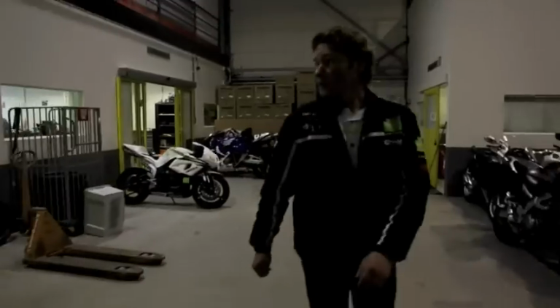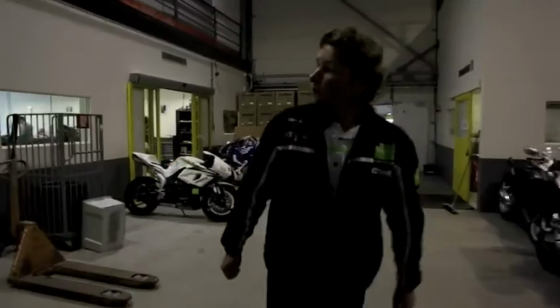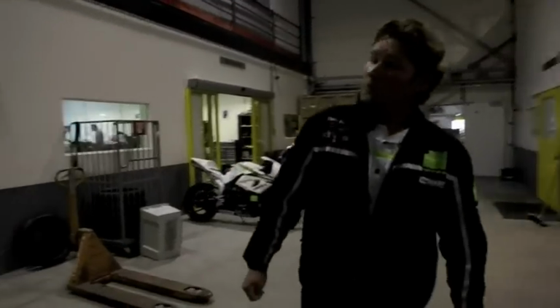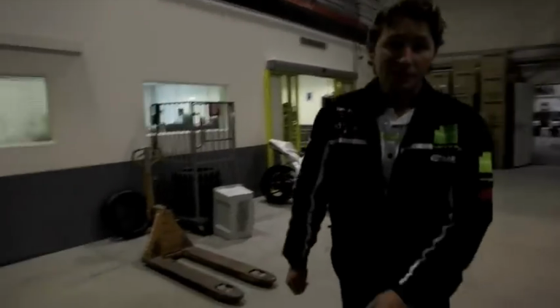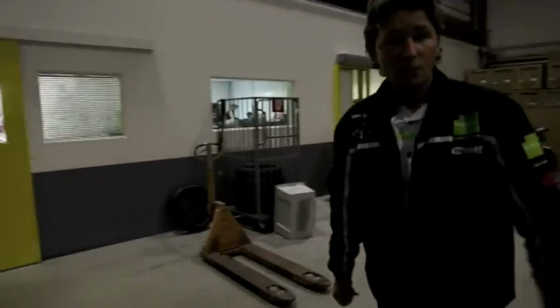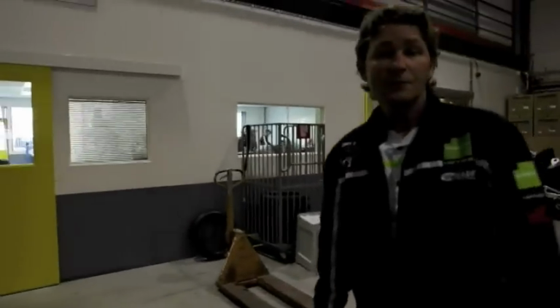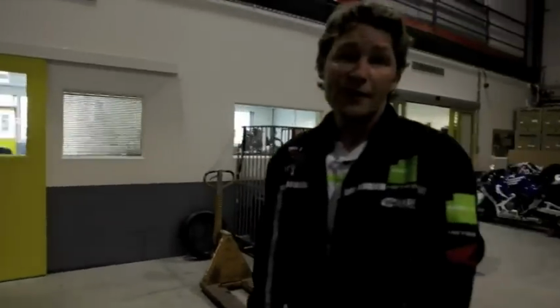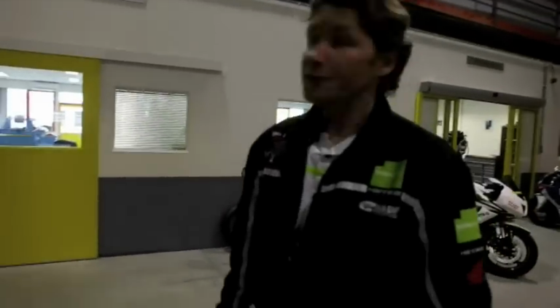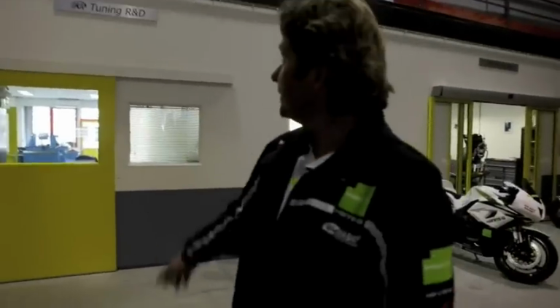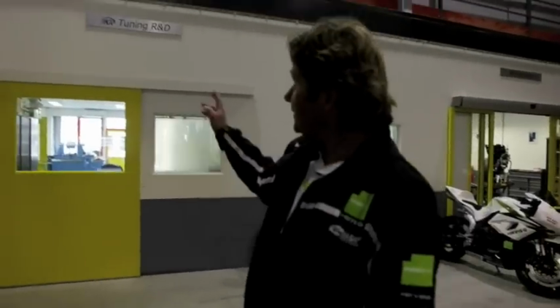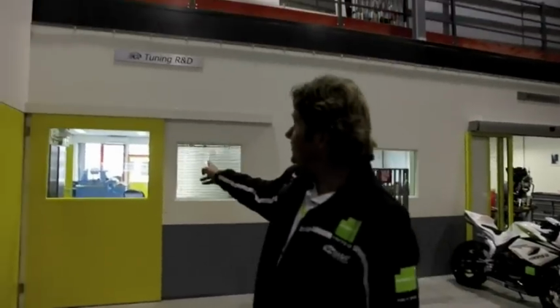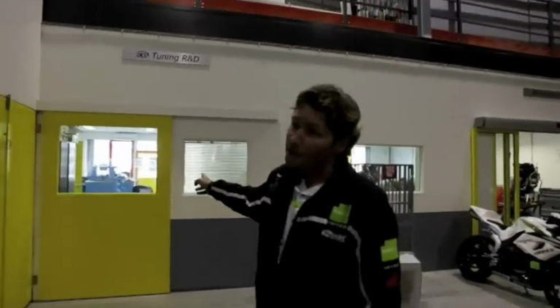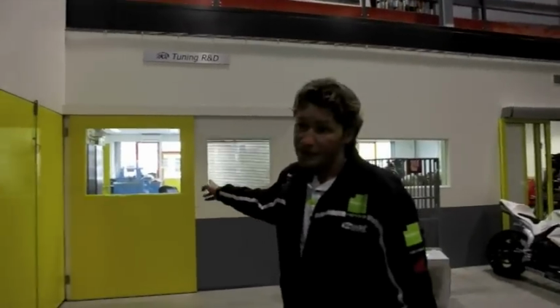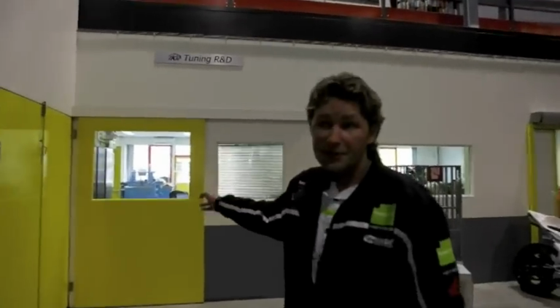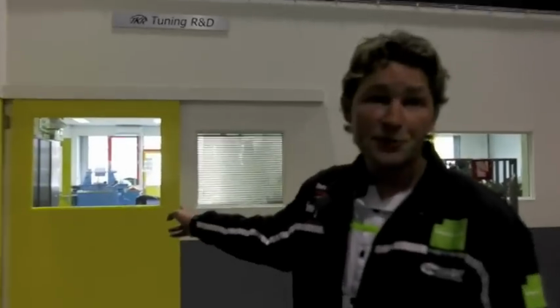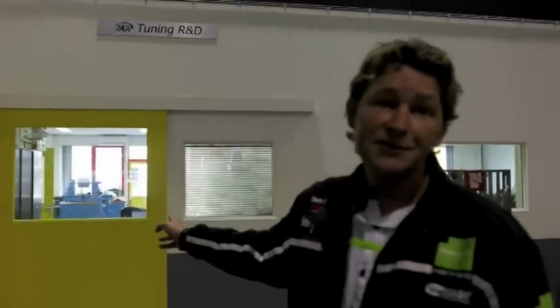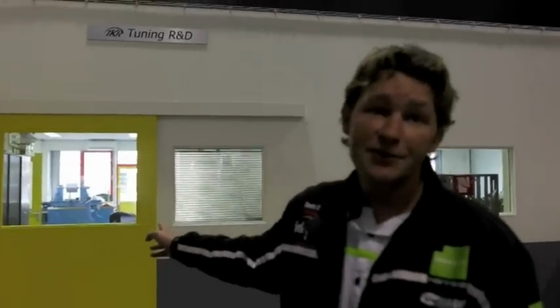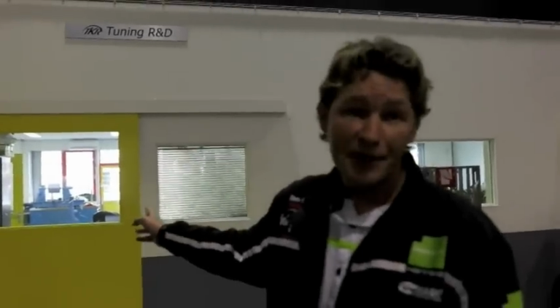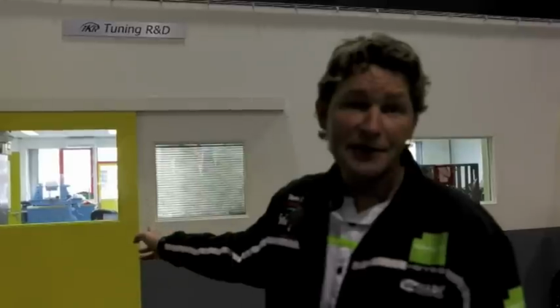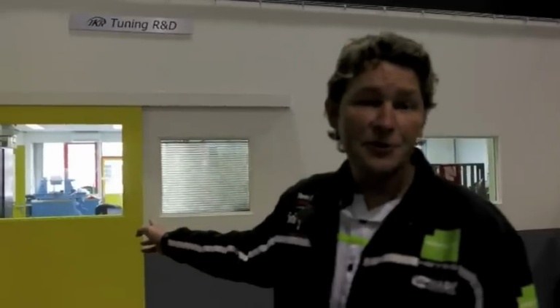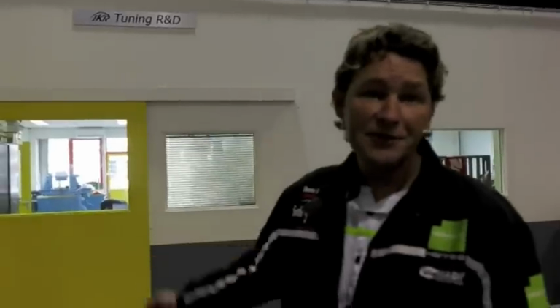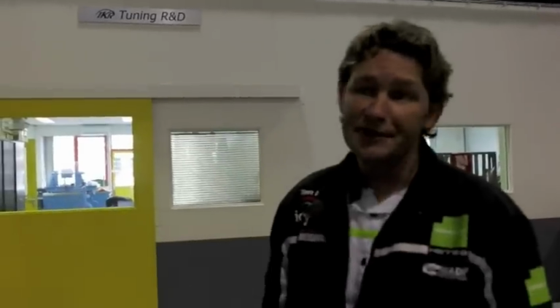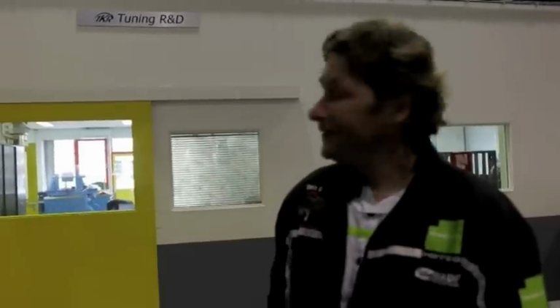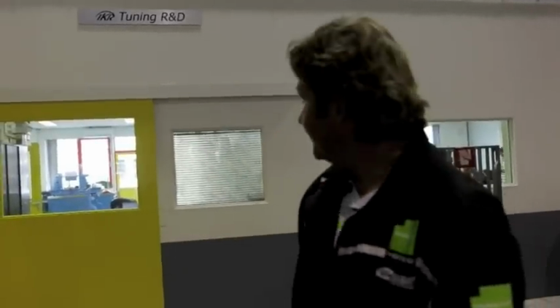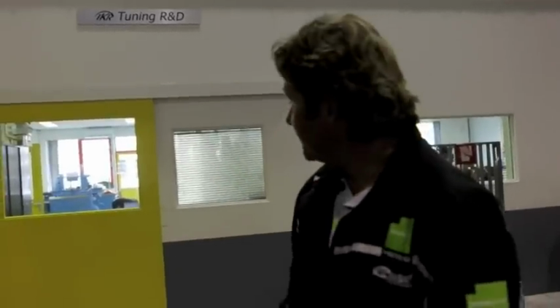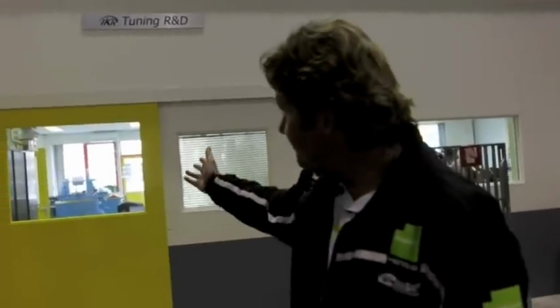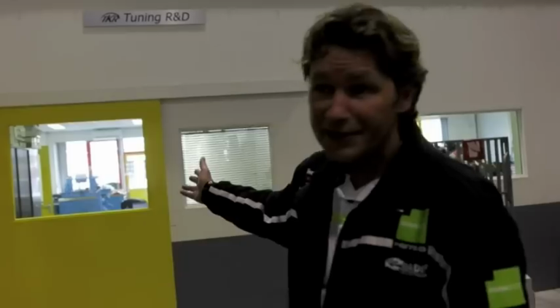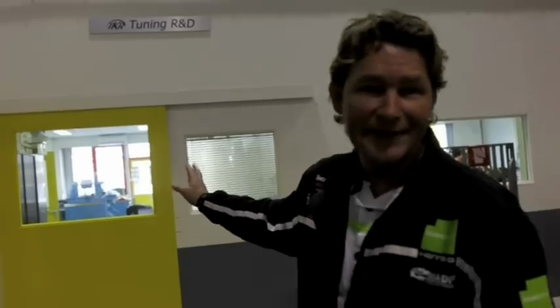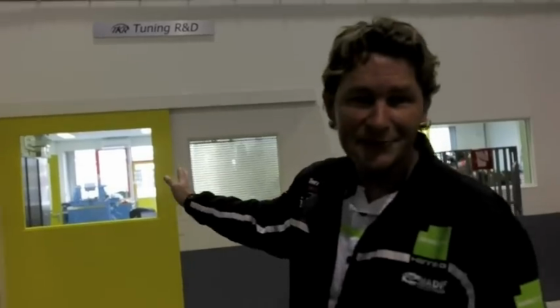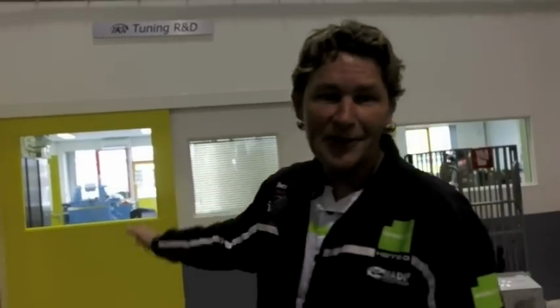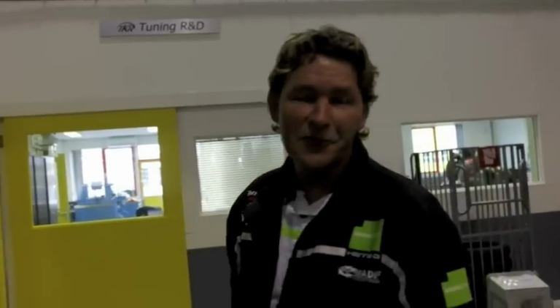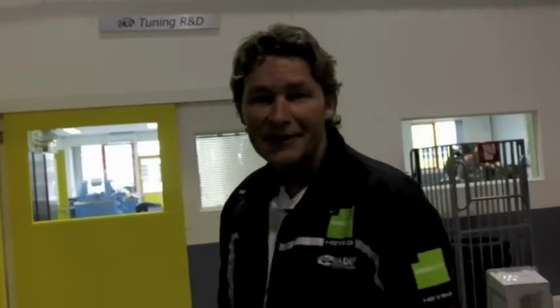We will open almost all doors for Motorcycle News today. This door, however, remains closed. This is Tuning and R&D, where we do our engines. We can peek through the window, but we're not allowed to film in there.